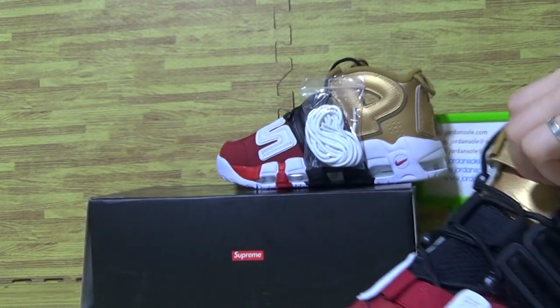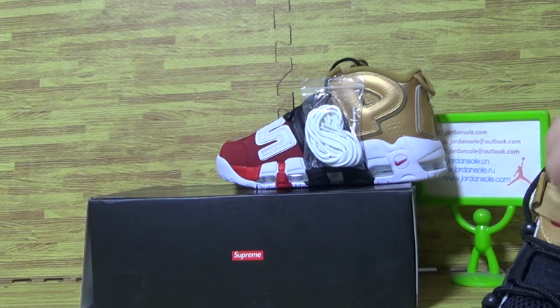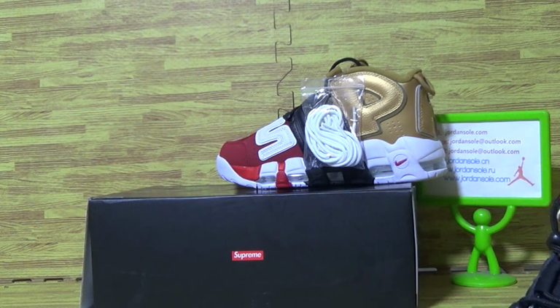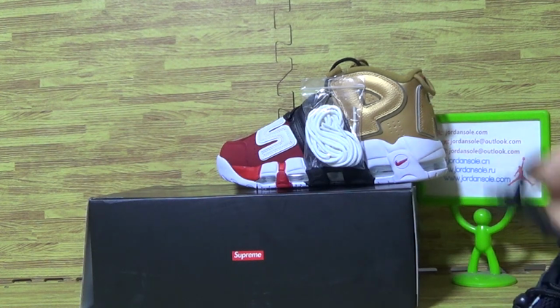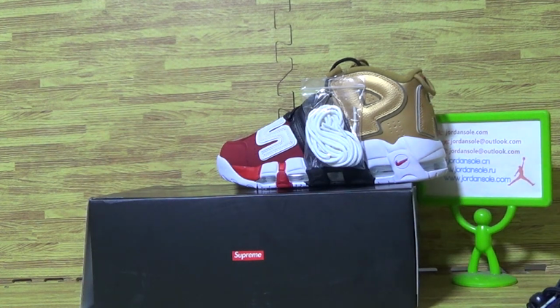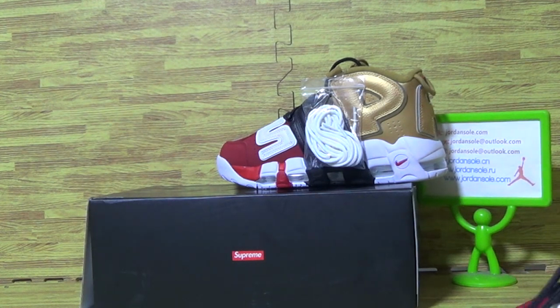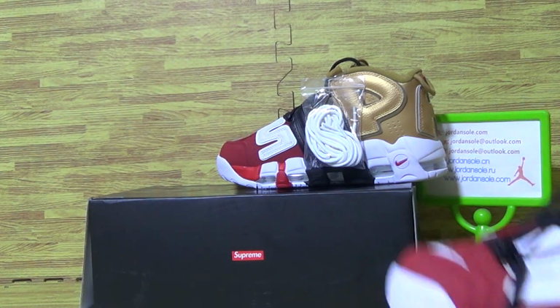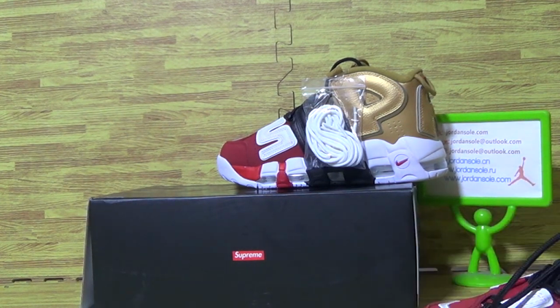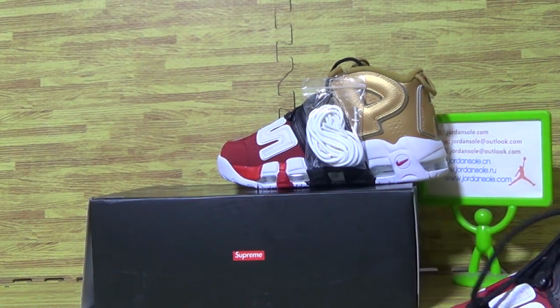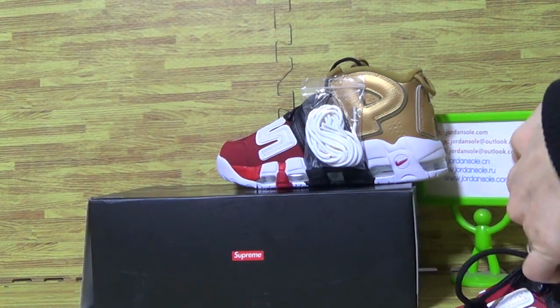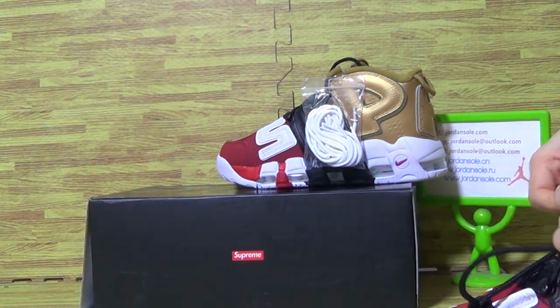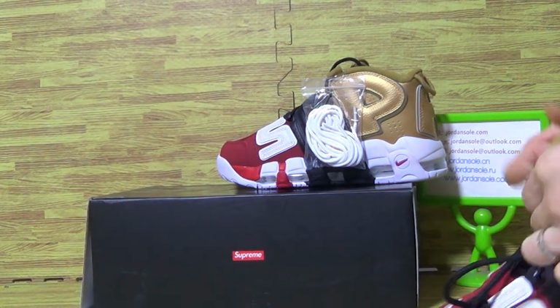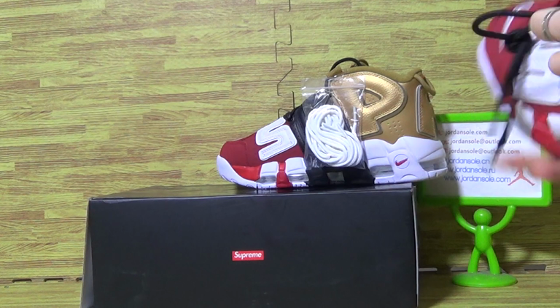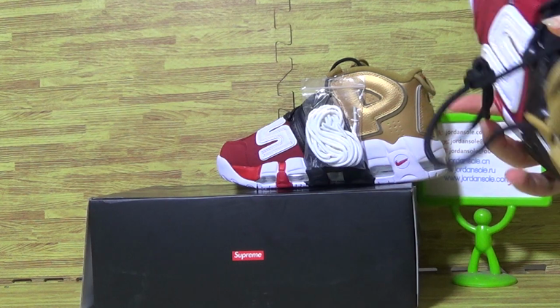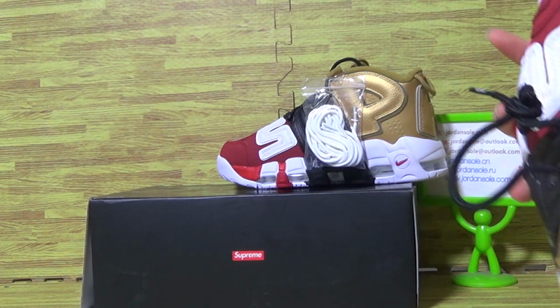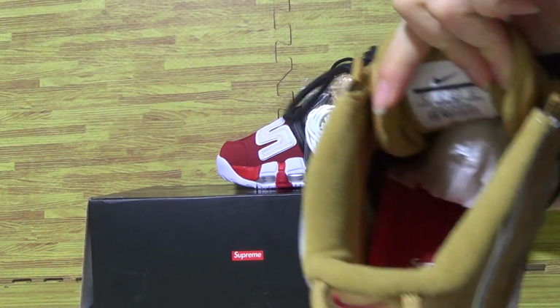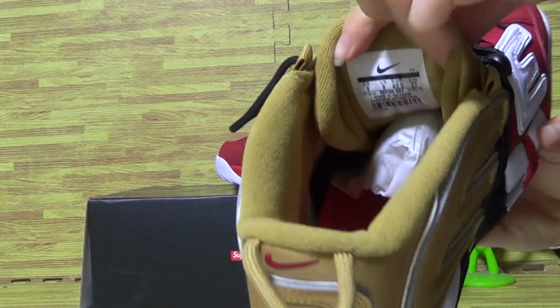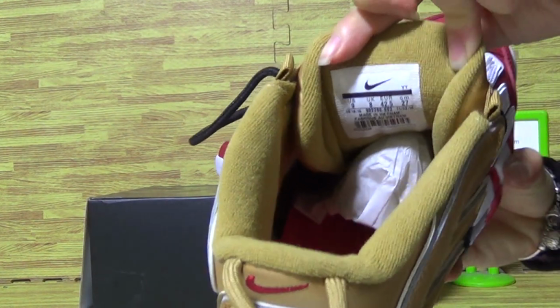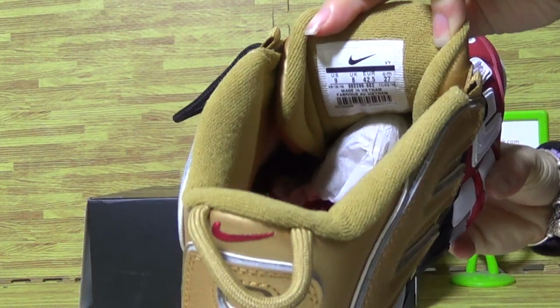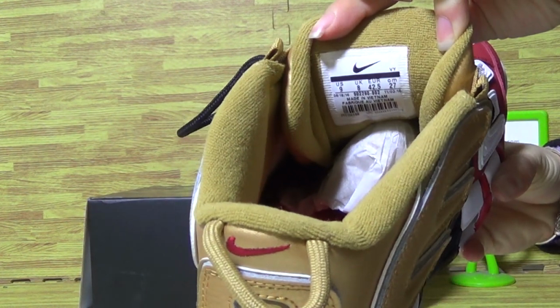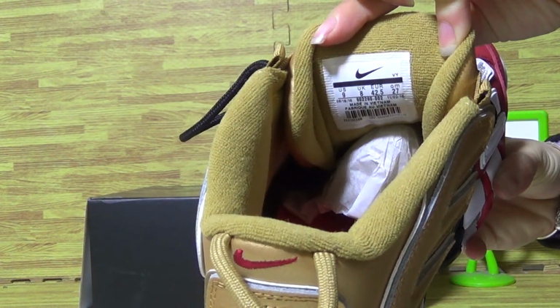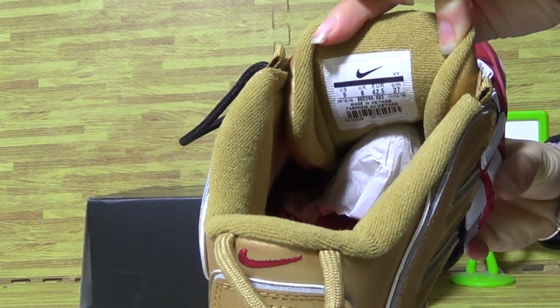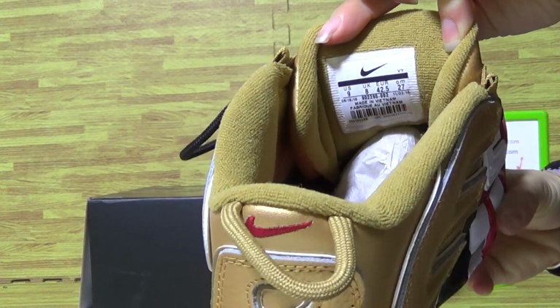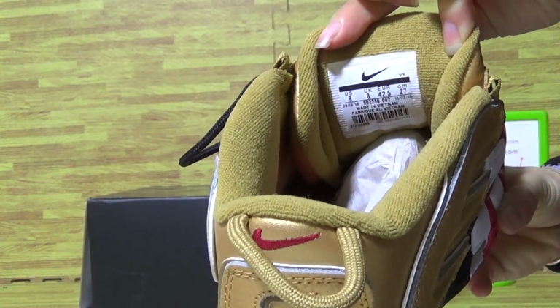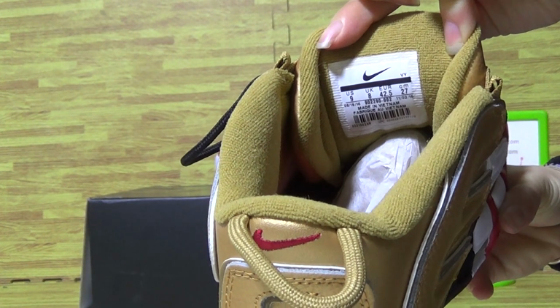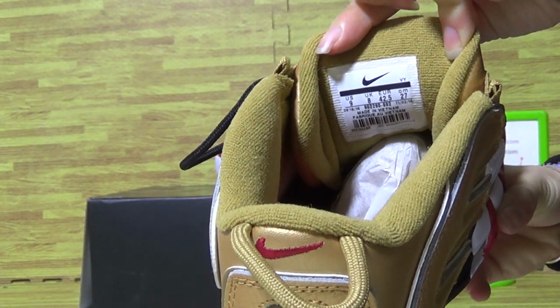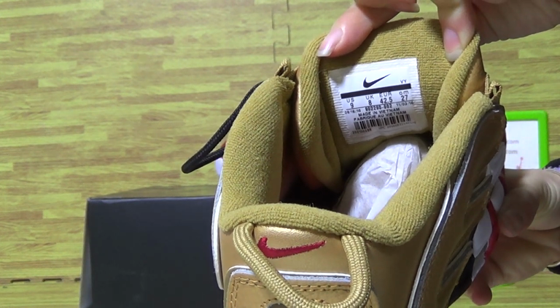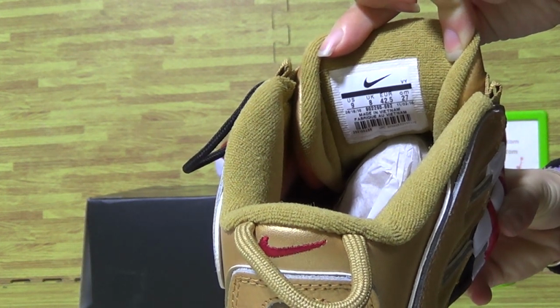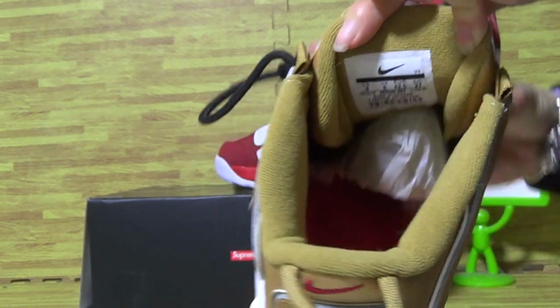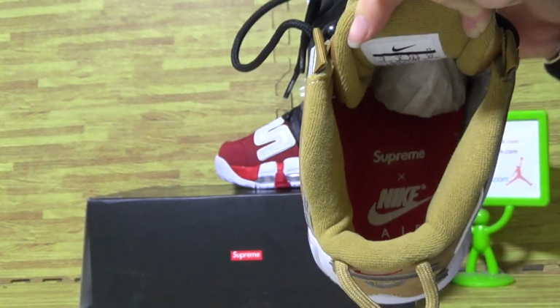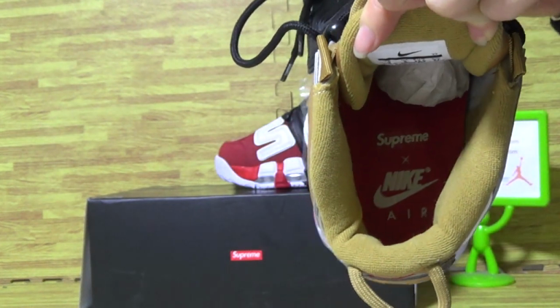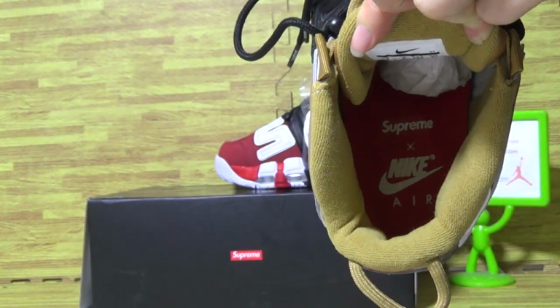Let's come to the inside of the shoes — here is the size information. And let's look inside.